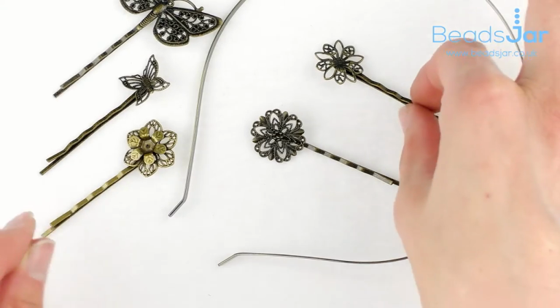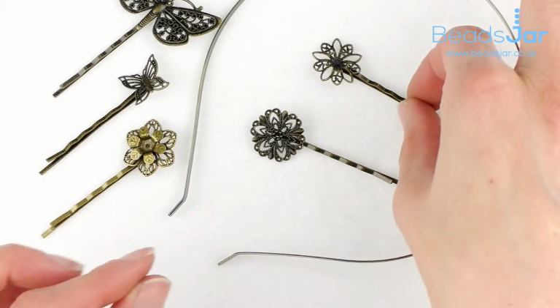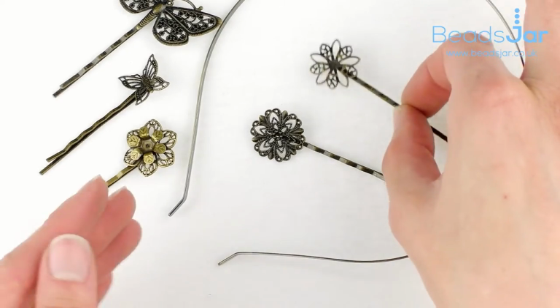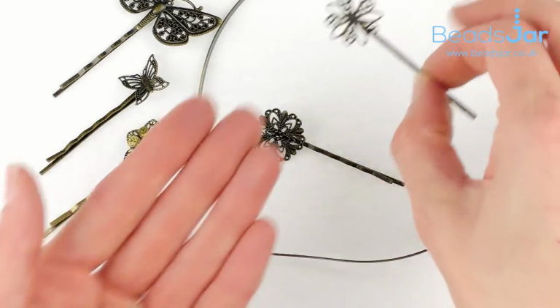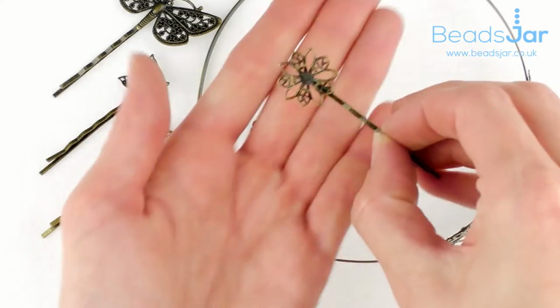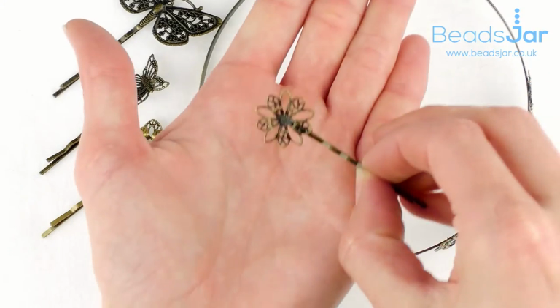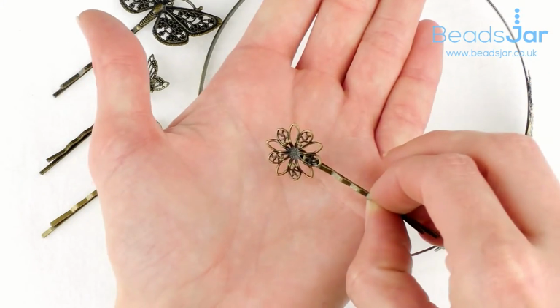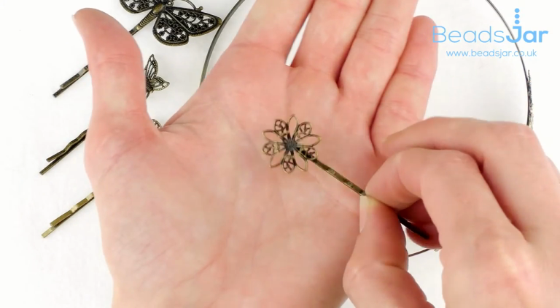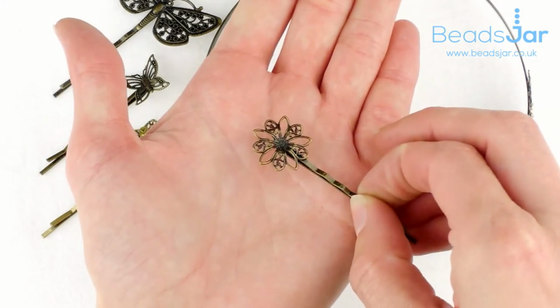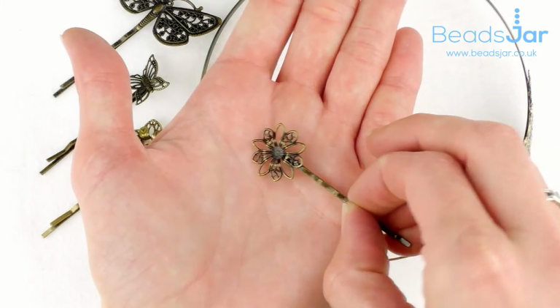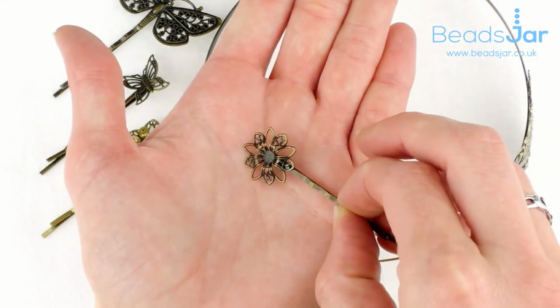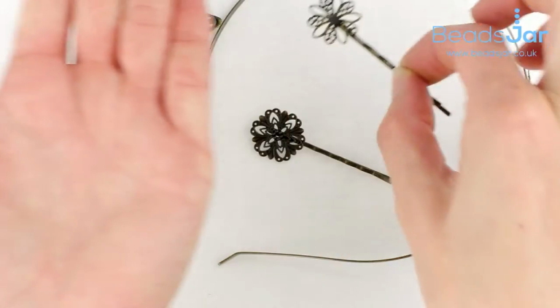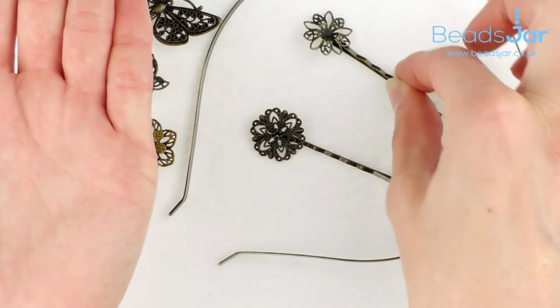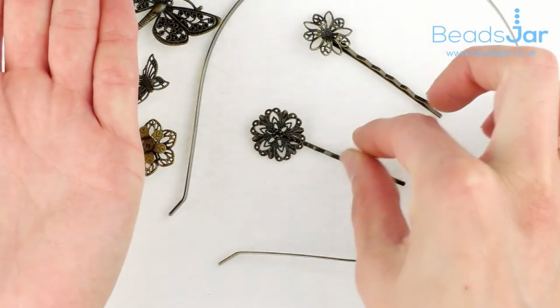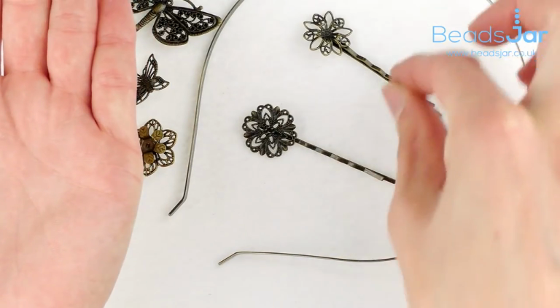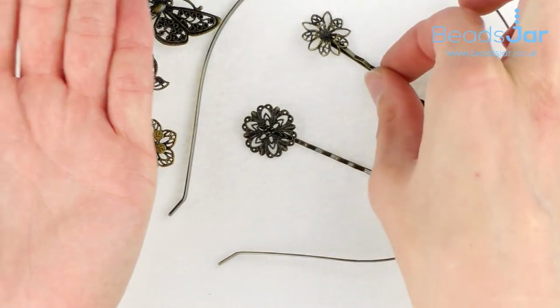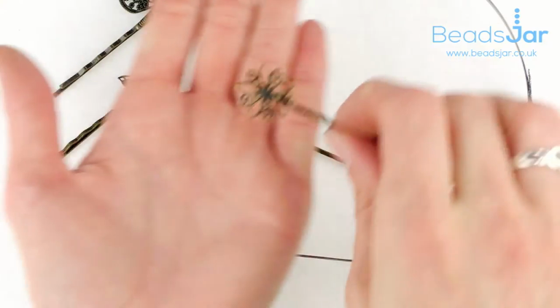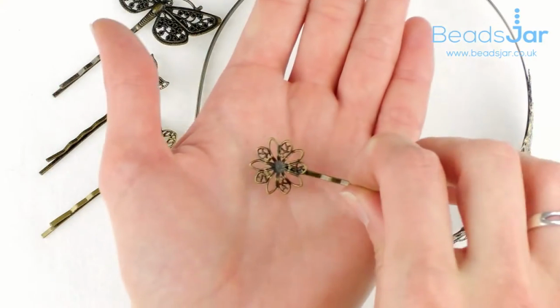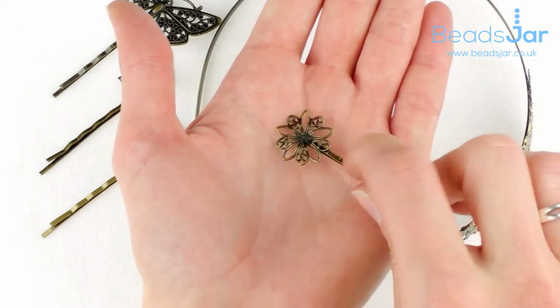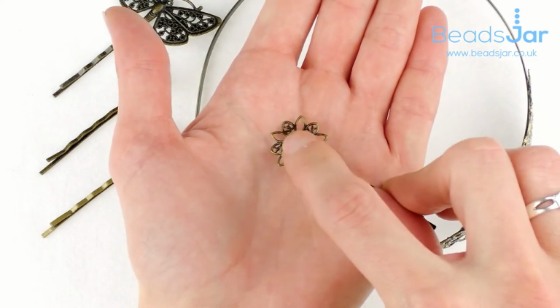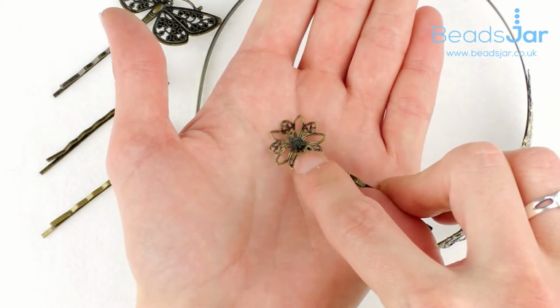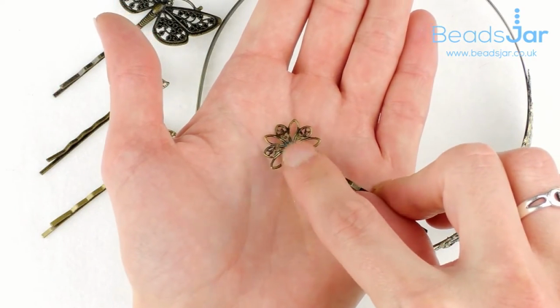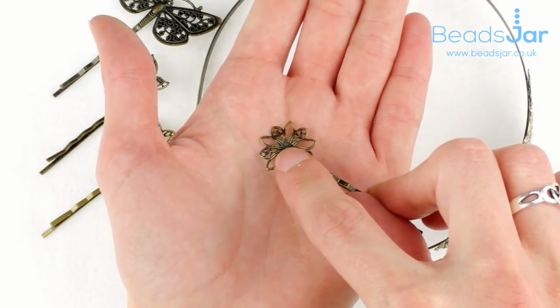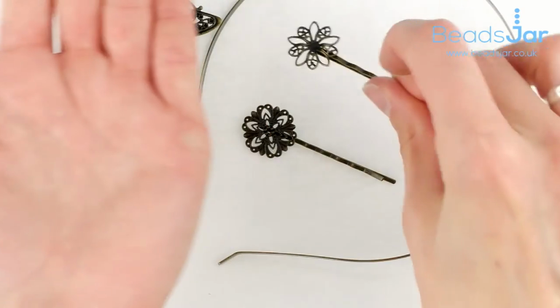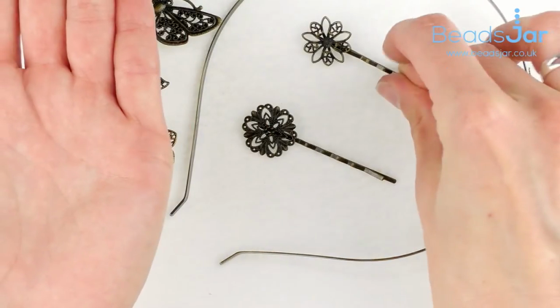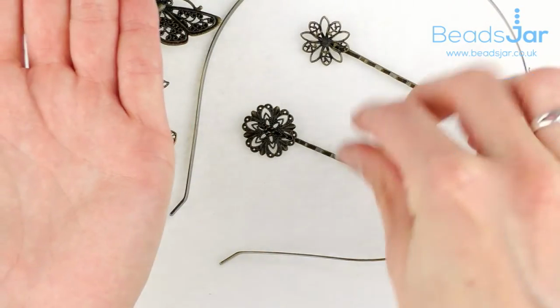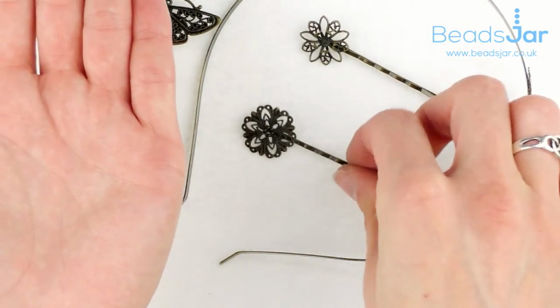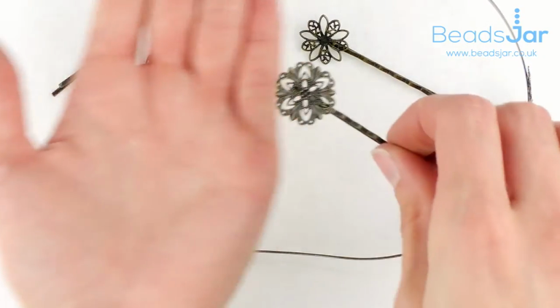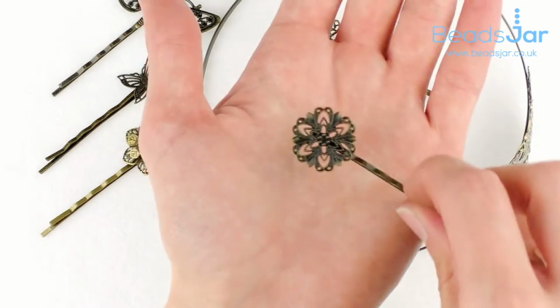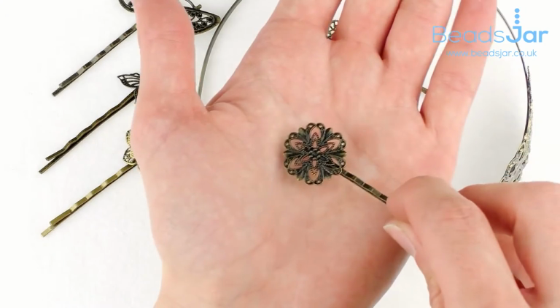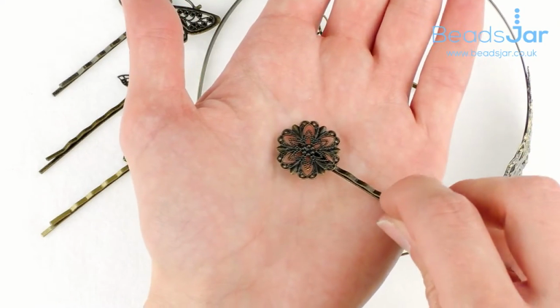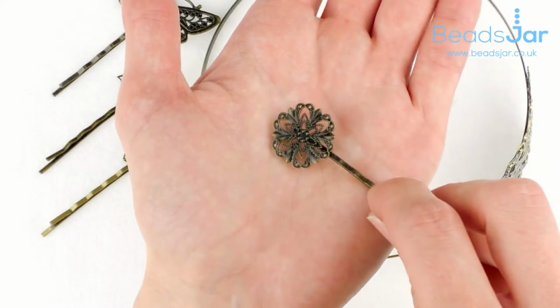We have another two examples with flowers on. Again, that one in particular would be rather lovely to have a little gem set in the centre. And we've got this one here as well.